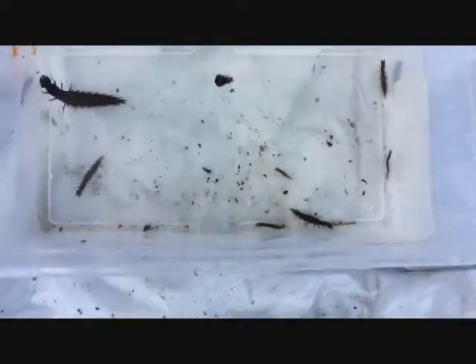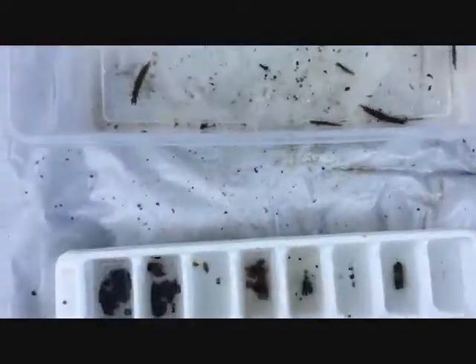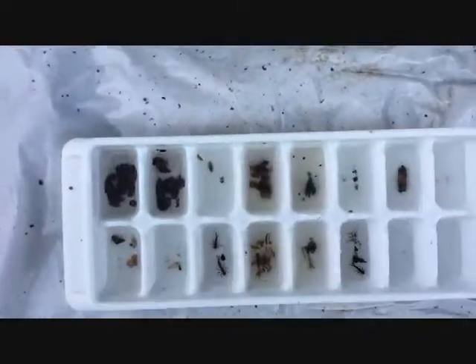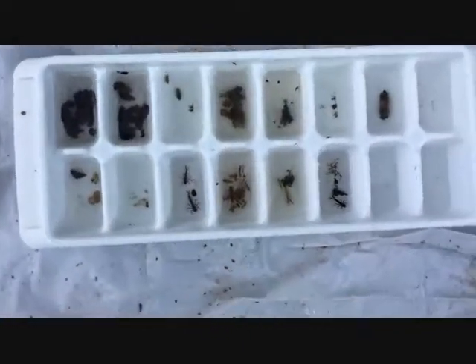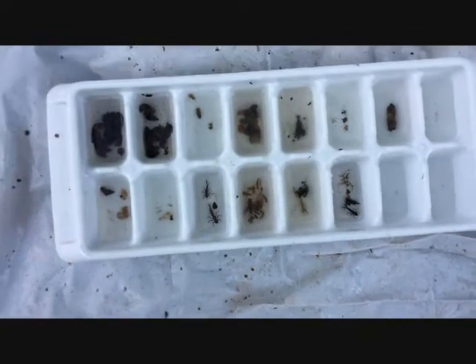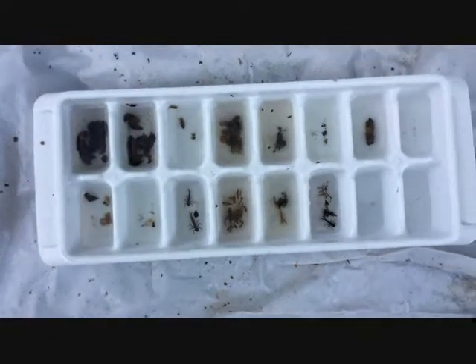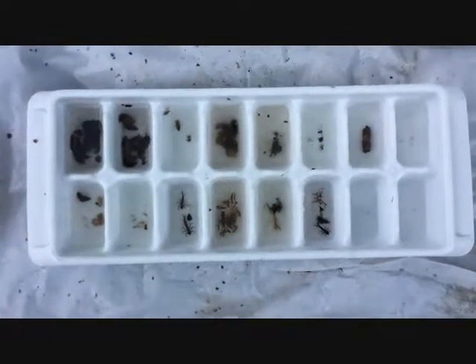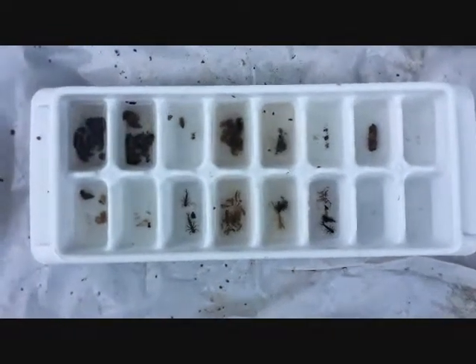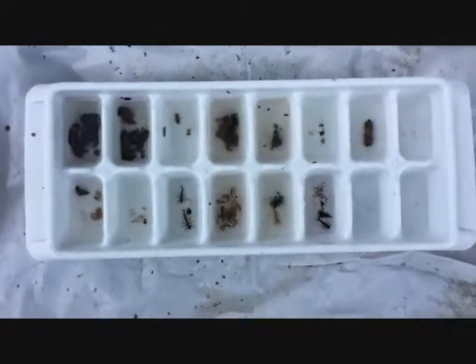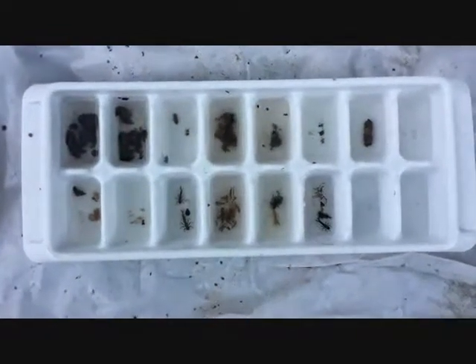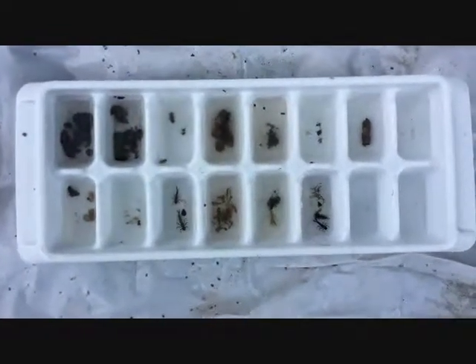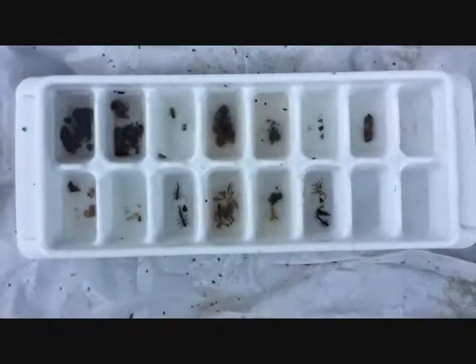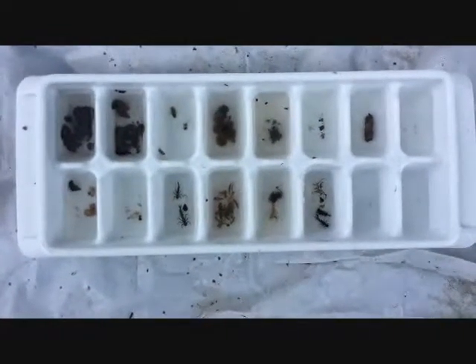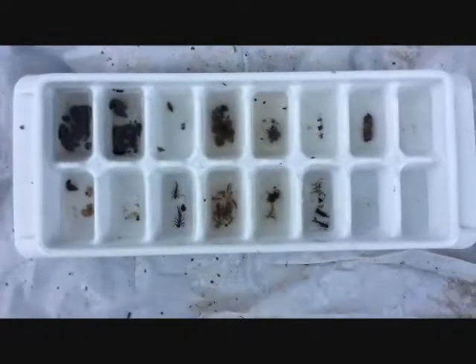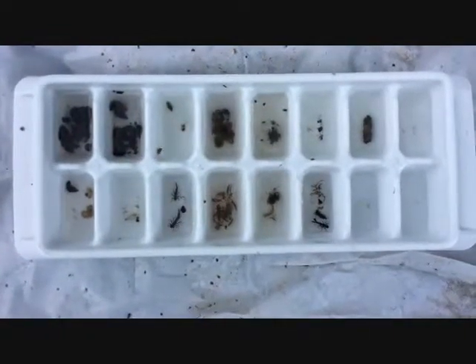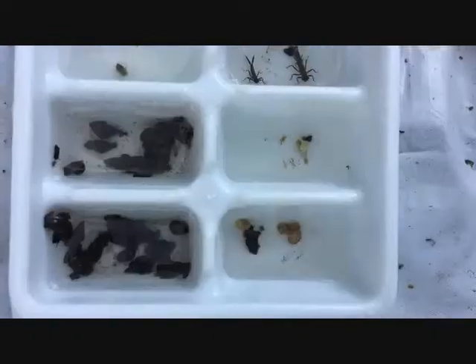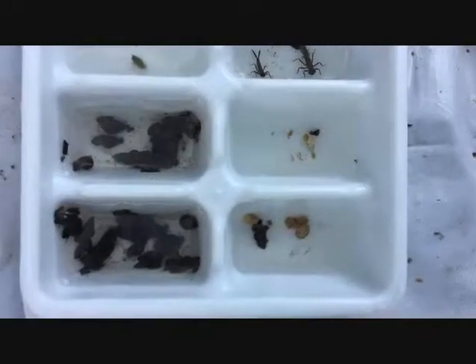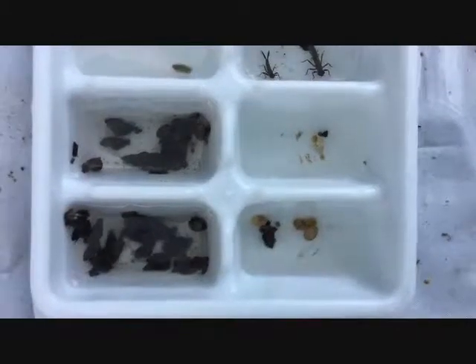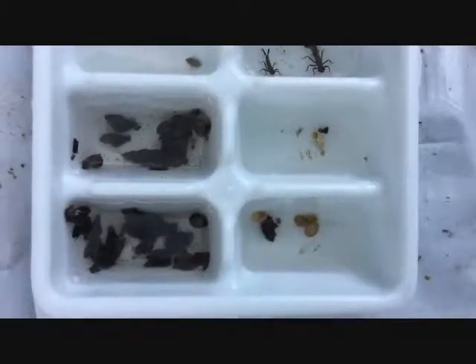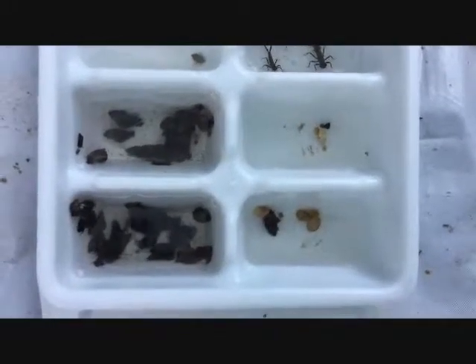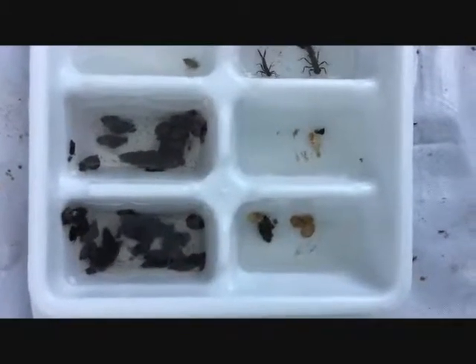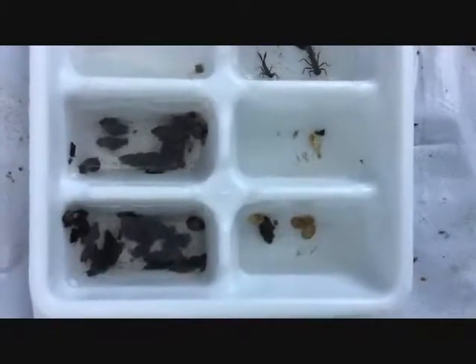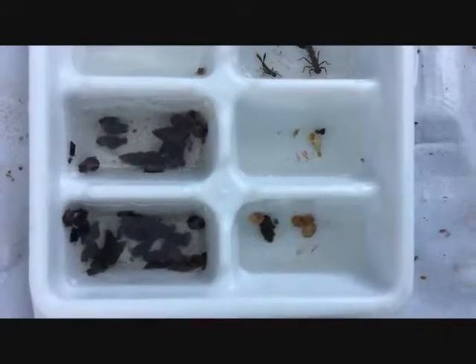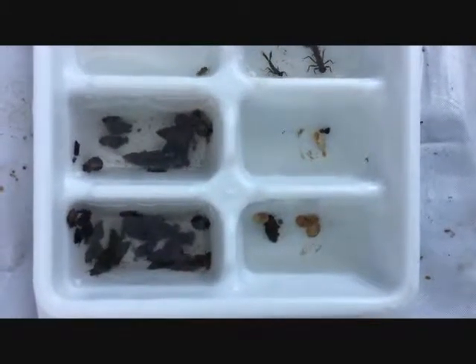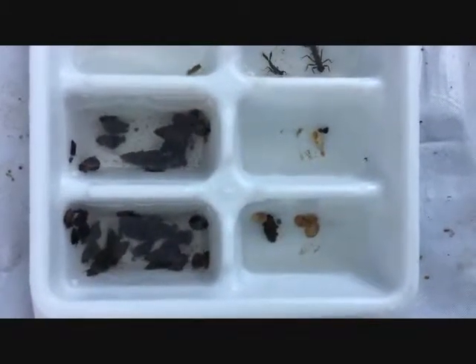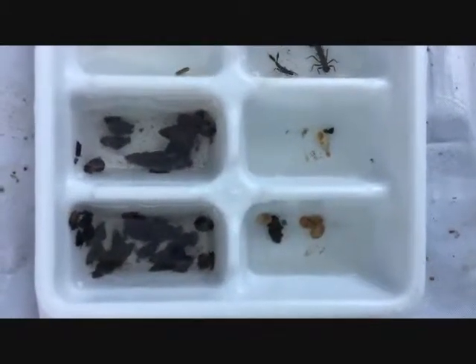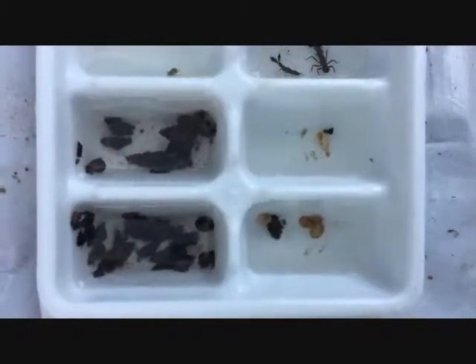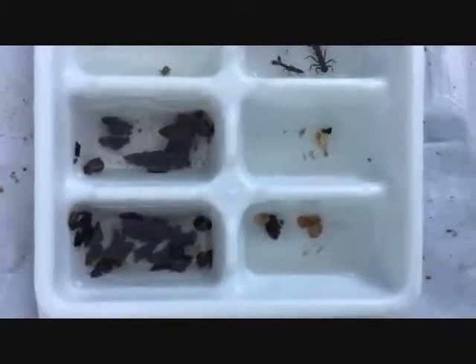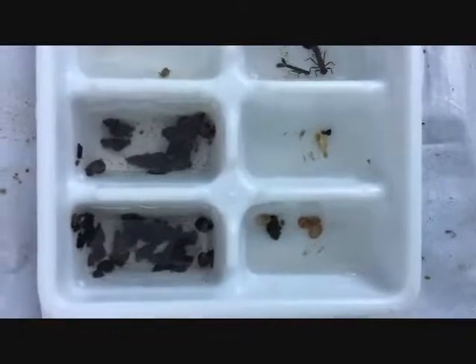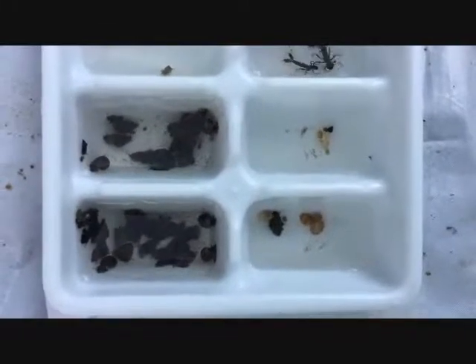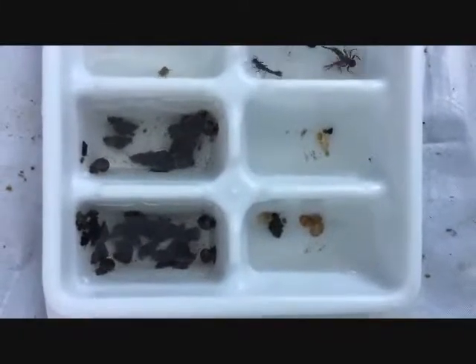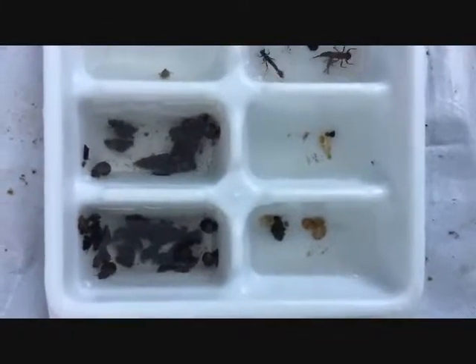I found a little bit of everything there. This is some of the things that I found, and I'll go over and share some of the things I found with you. On the left side are gilled snails, which are also a sign of a healthy system. On the bottom right are a few clams.